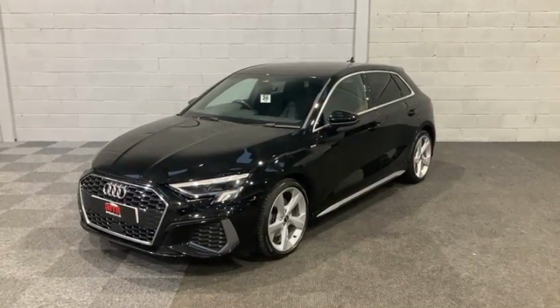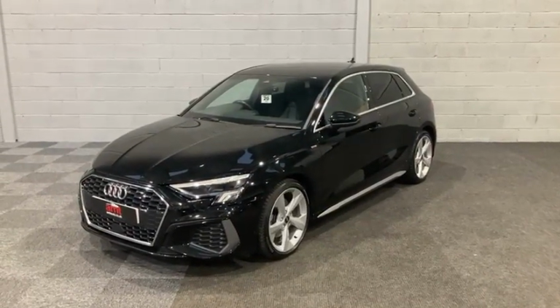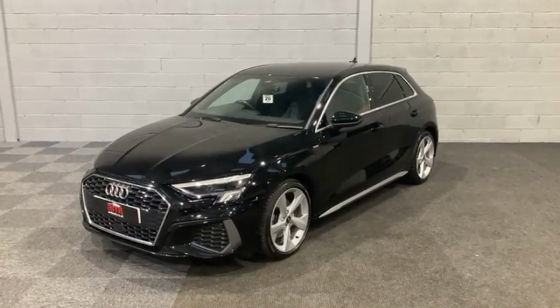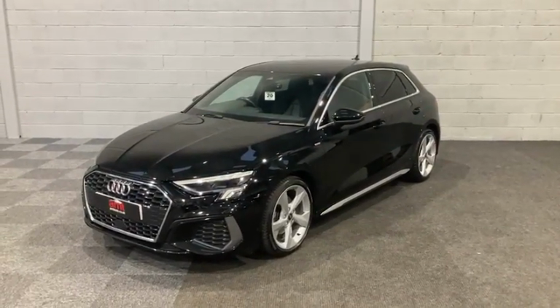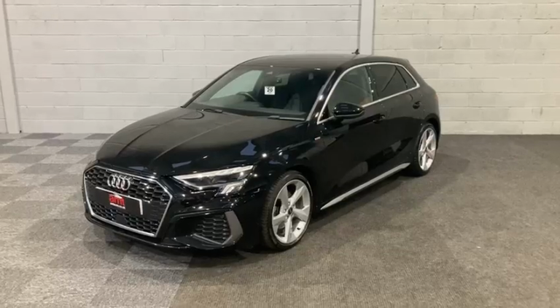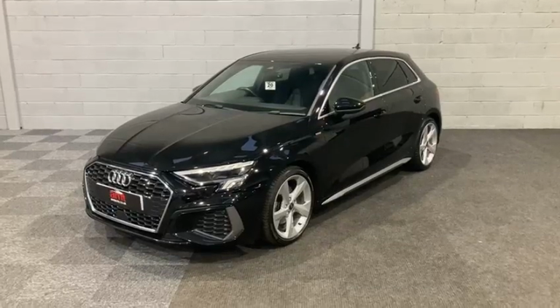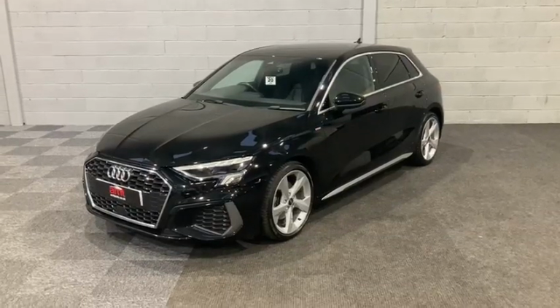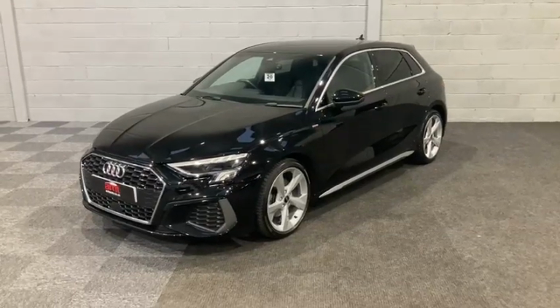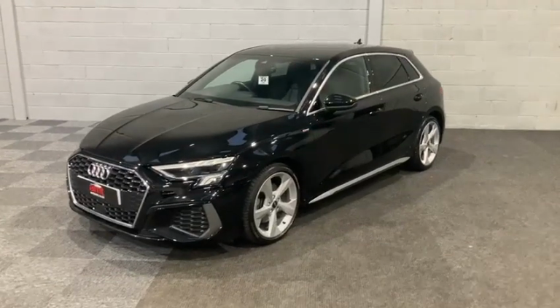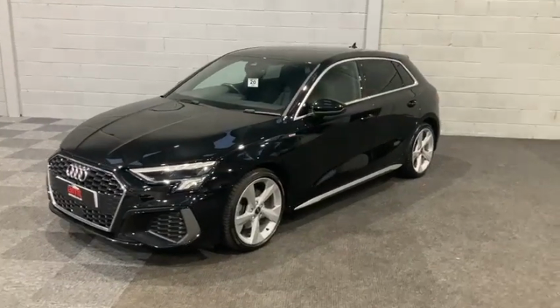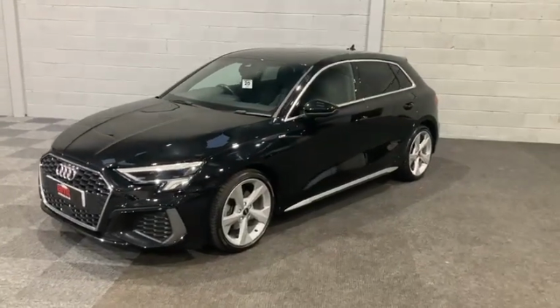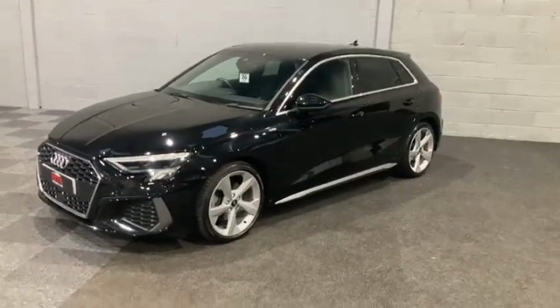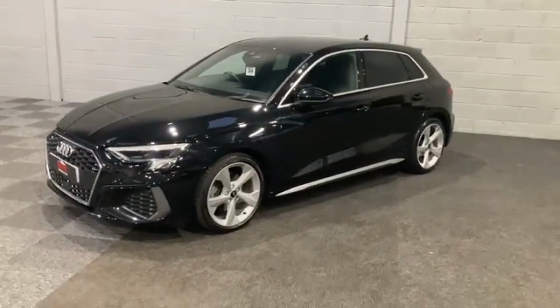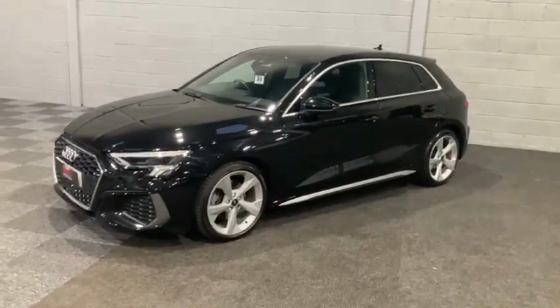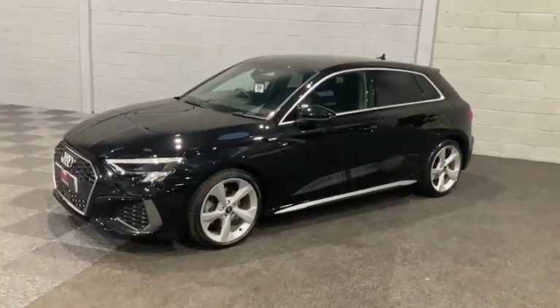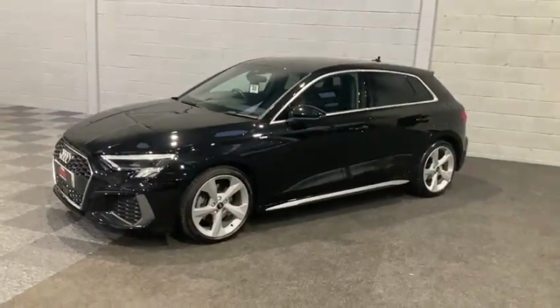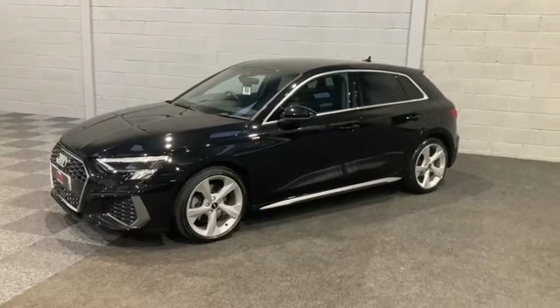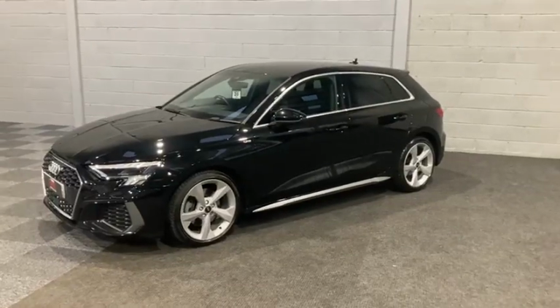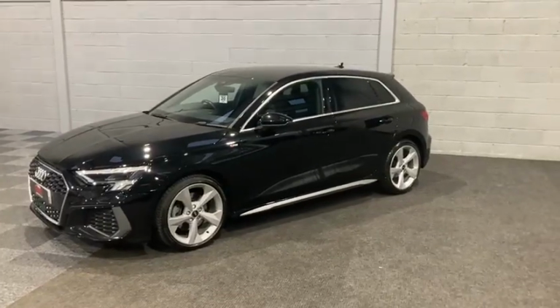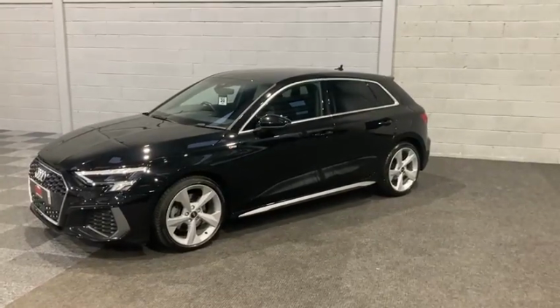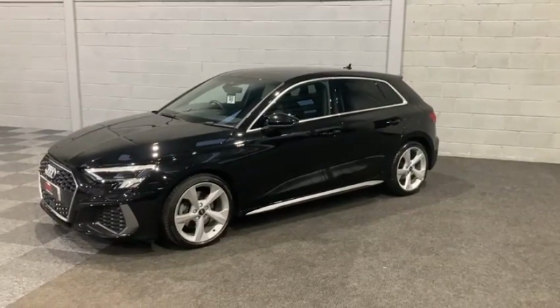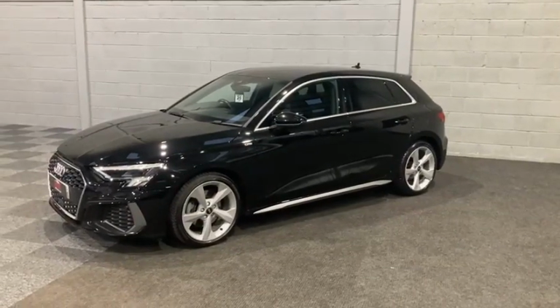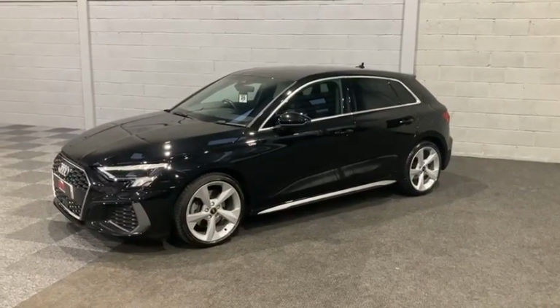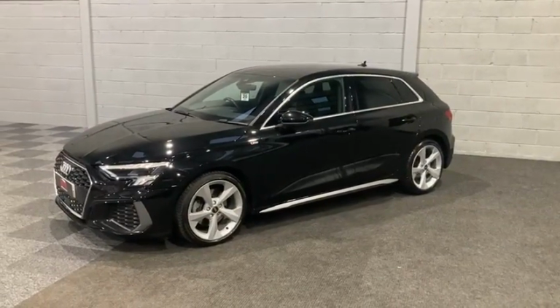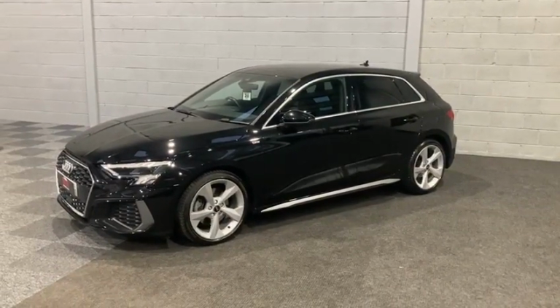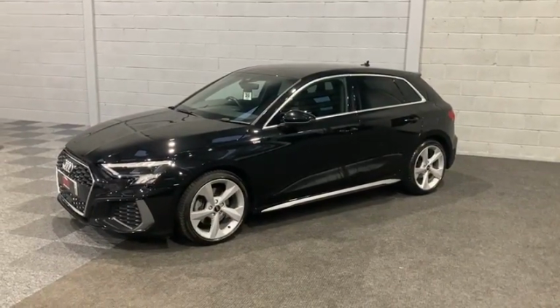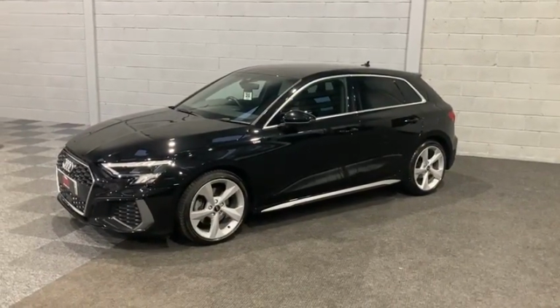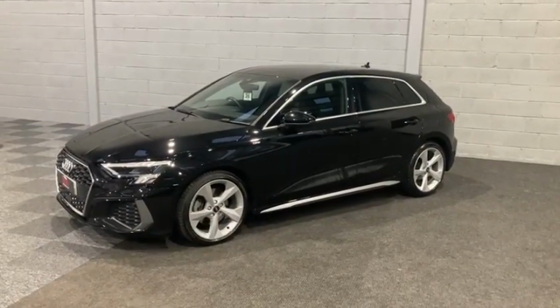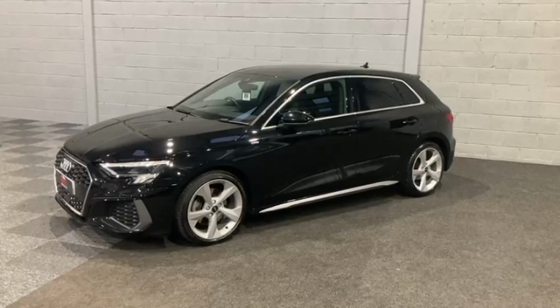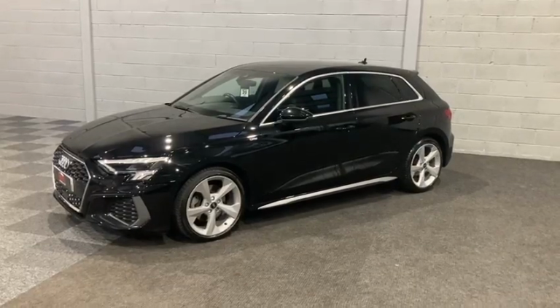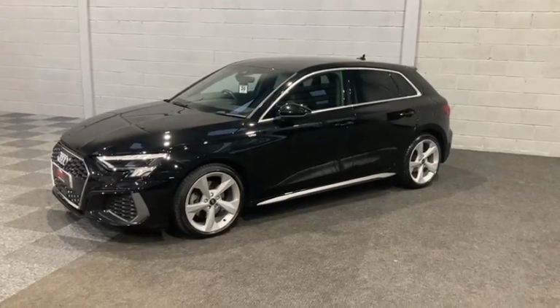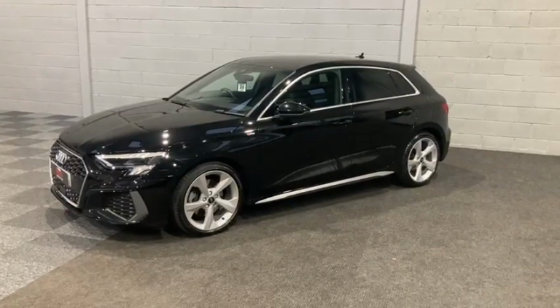This particular model is finished in the Mythos Black Metallic and also has the S-Line embroidered black leather interior with contrast stitching, which we'll be able to have a little look at shortly.